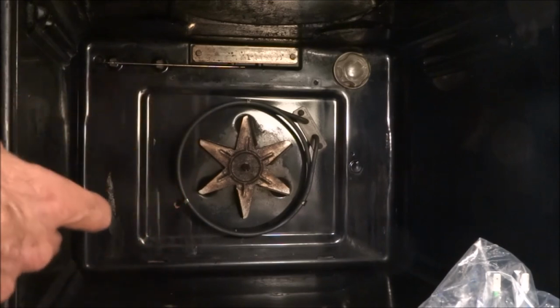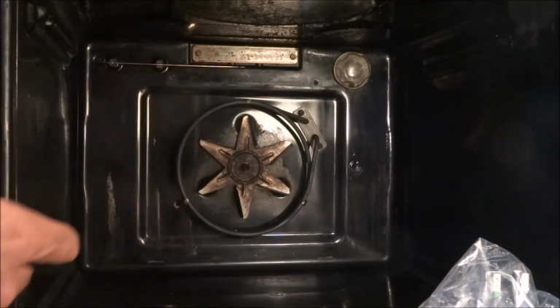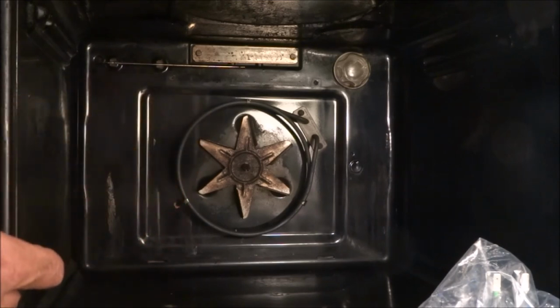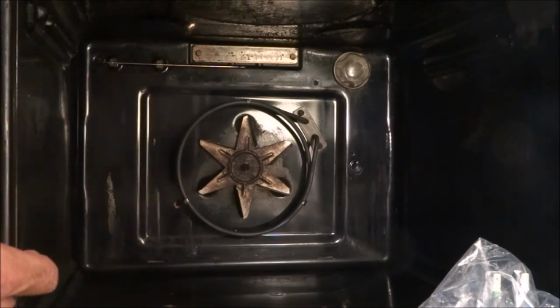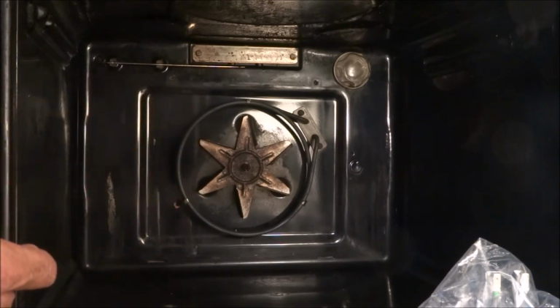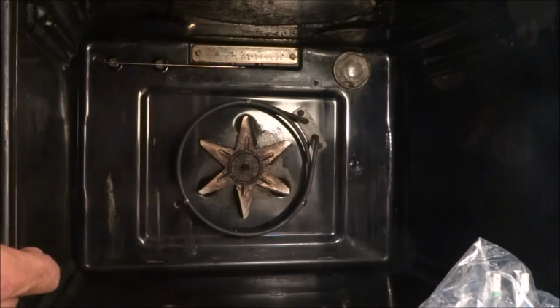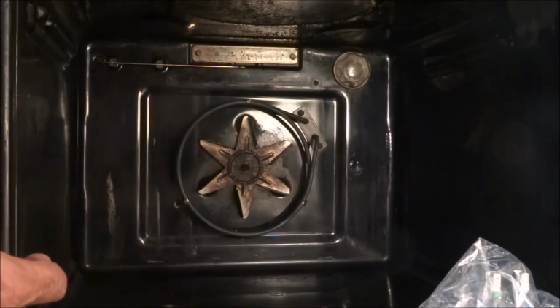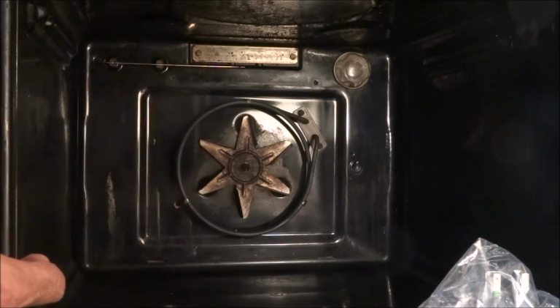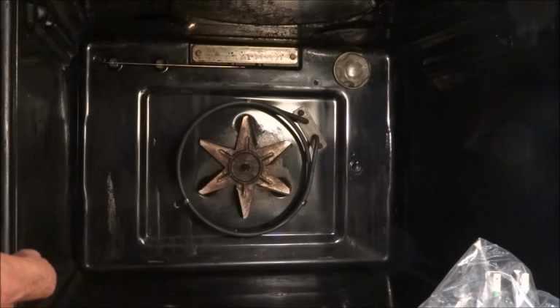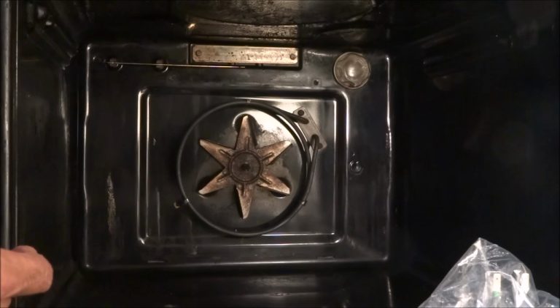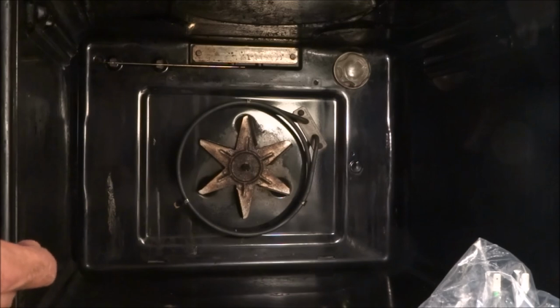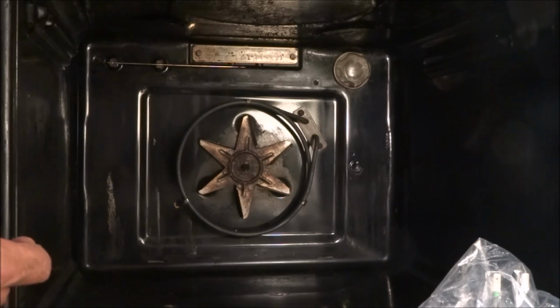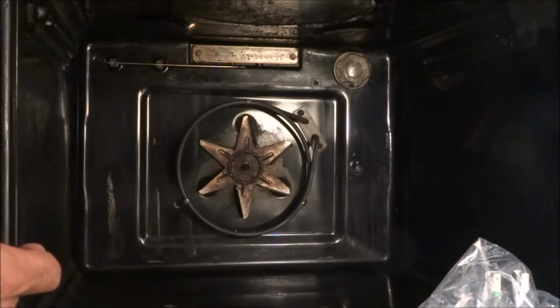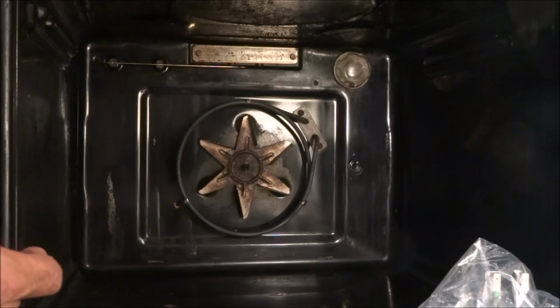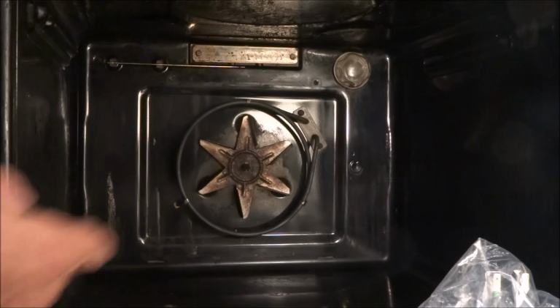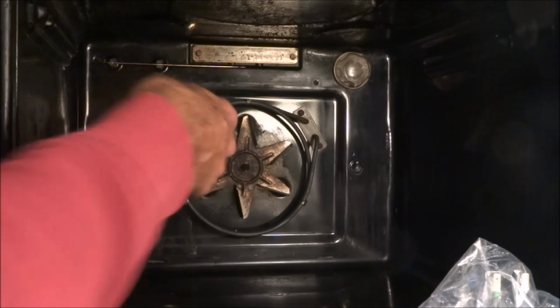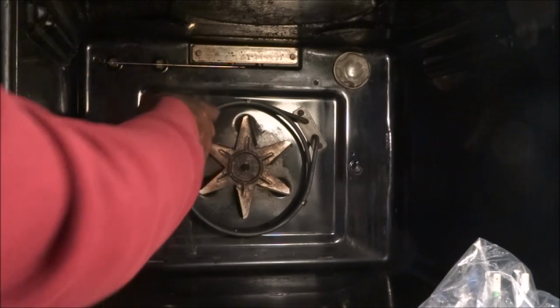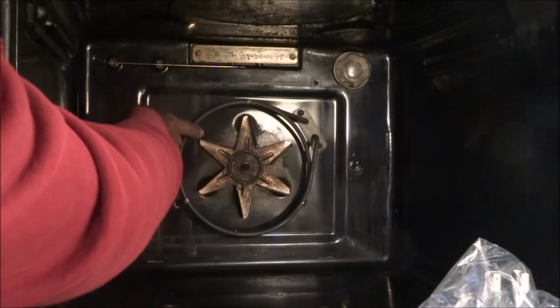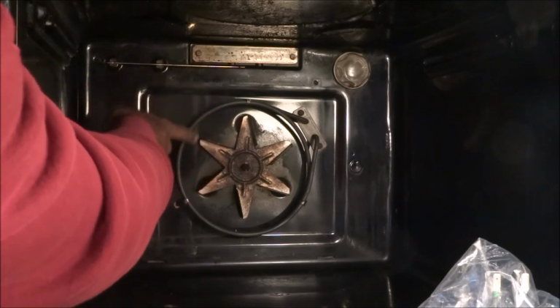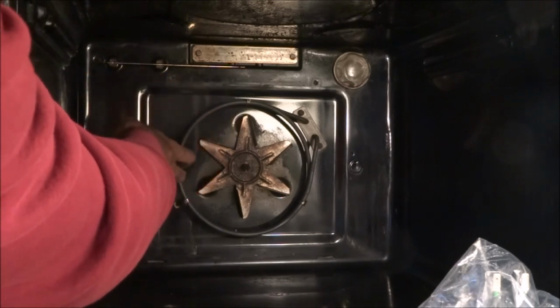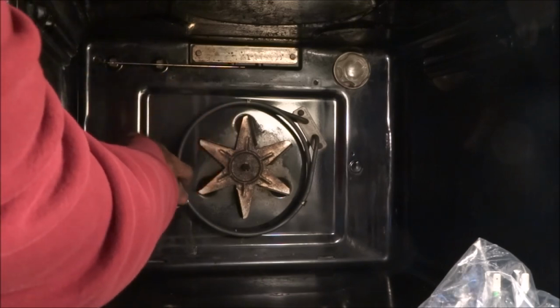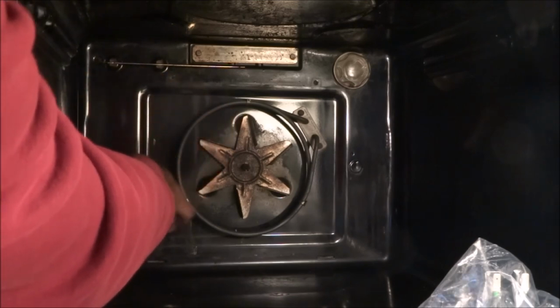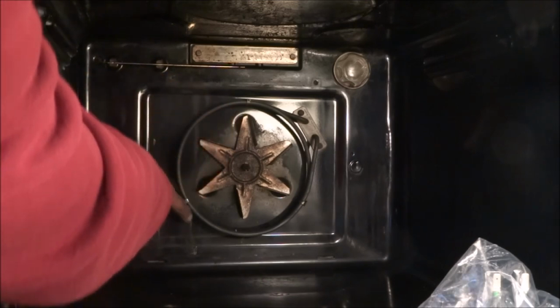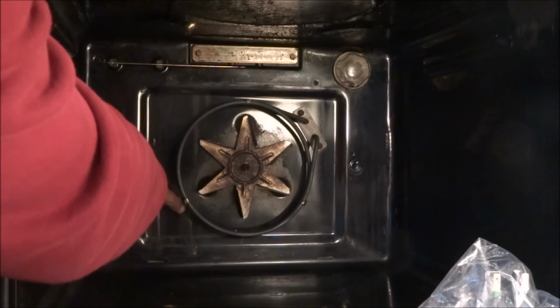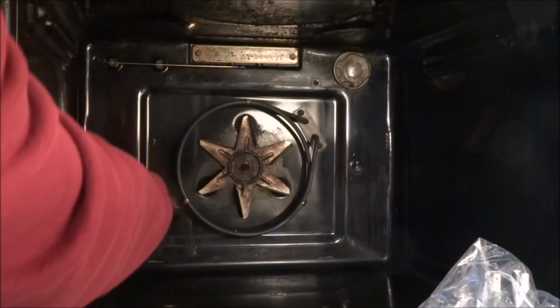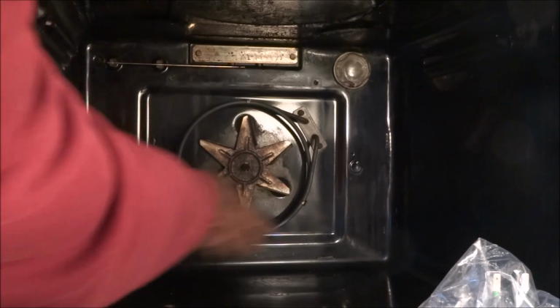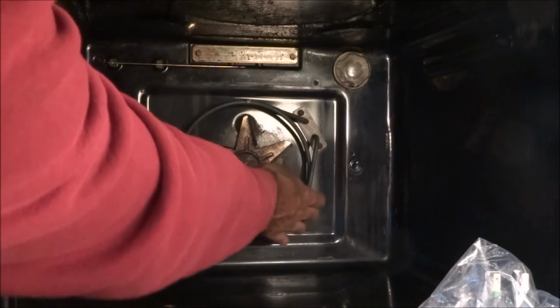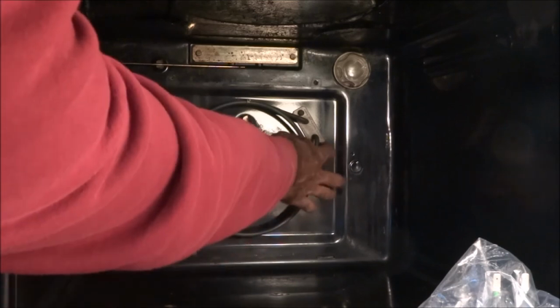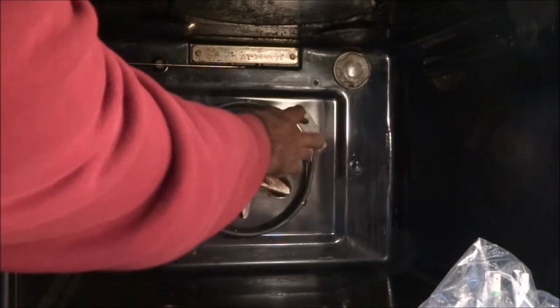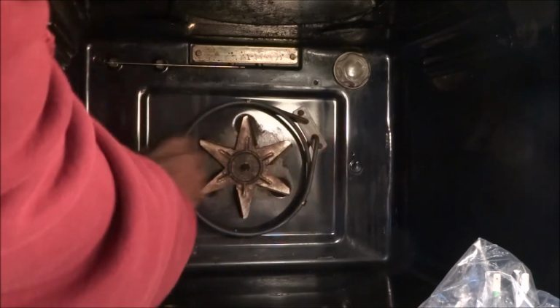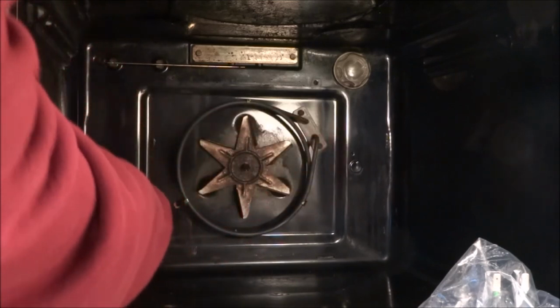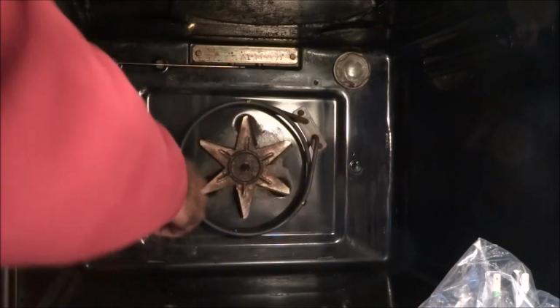We've got that out, so the element itself is just here. Obviously ensure you've got the power turned off and completely isolated. What you want to do first of all is loosen the screws on there — there seems to be three.